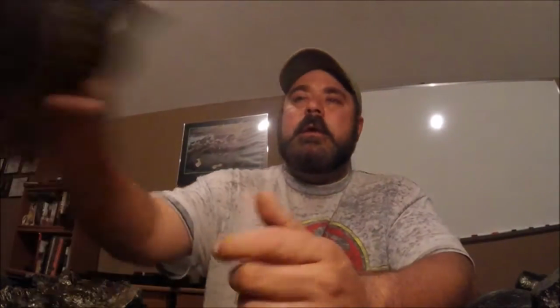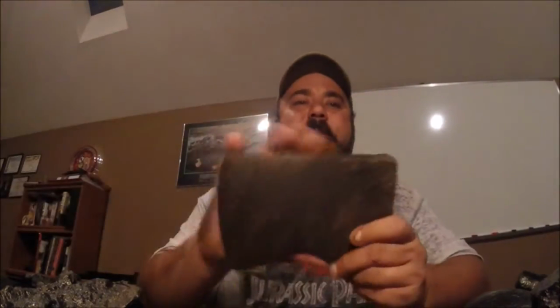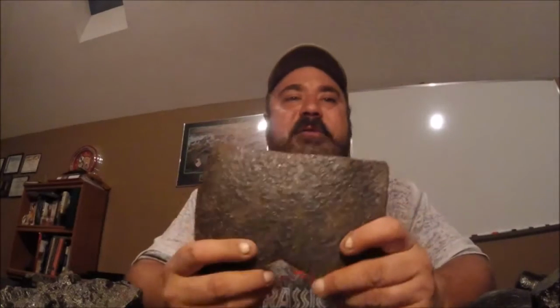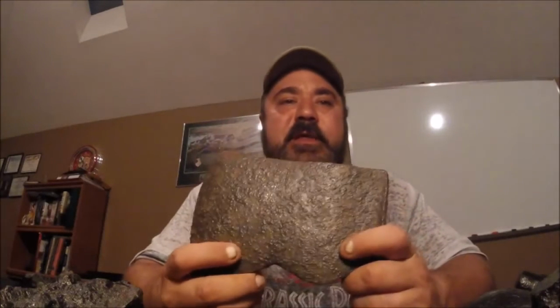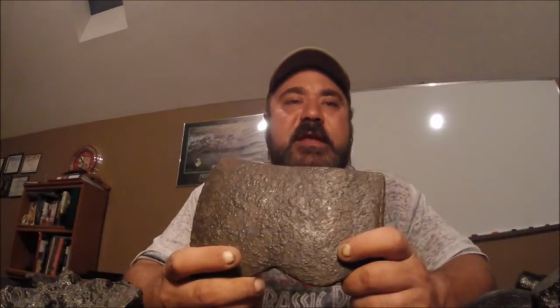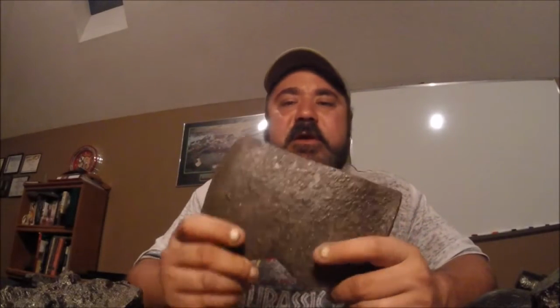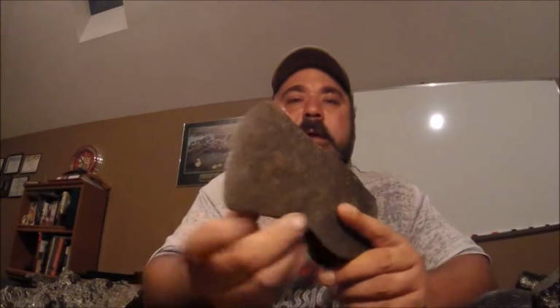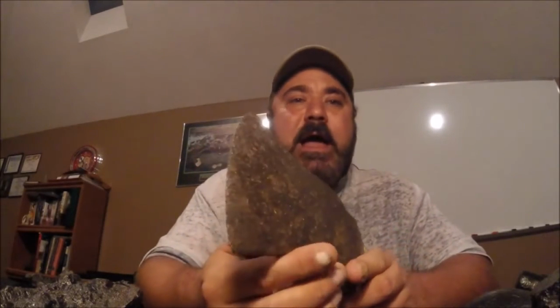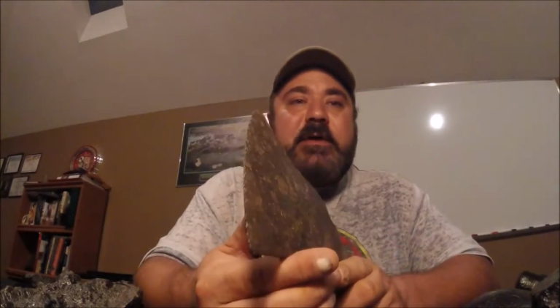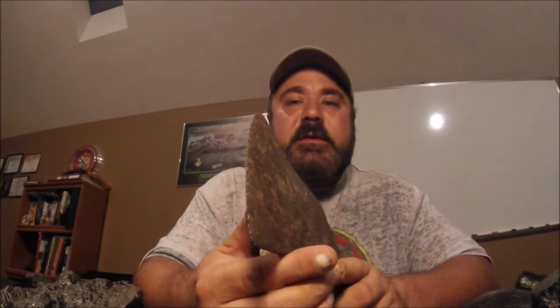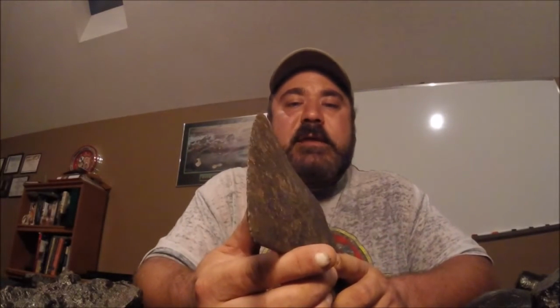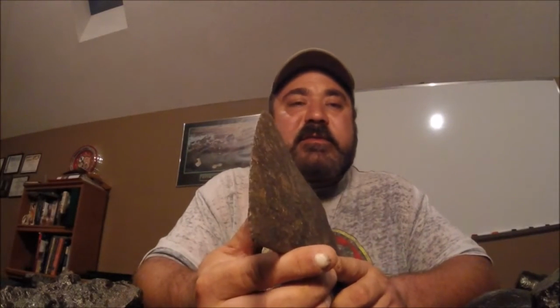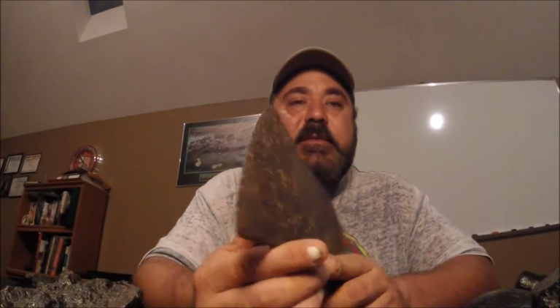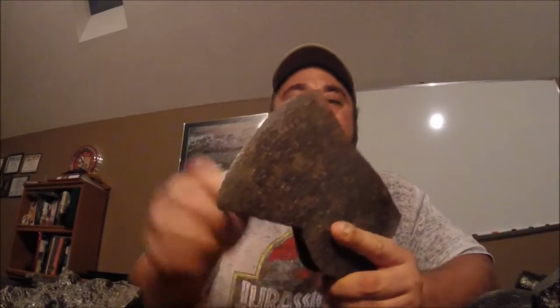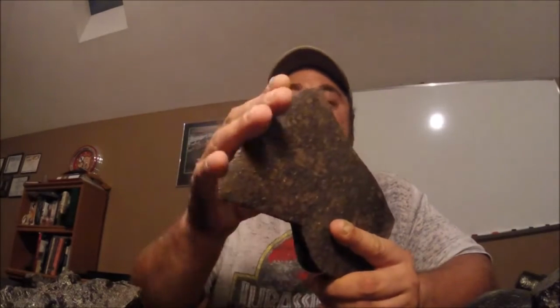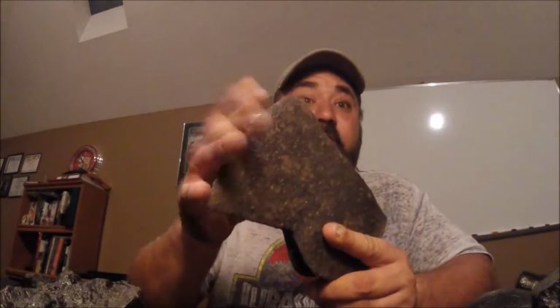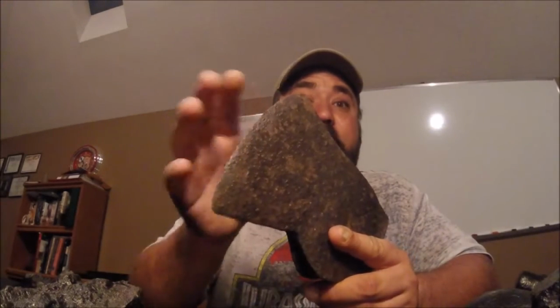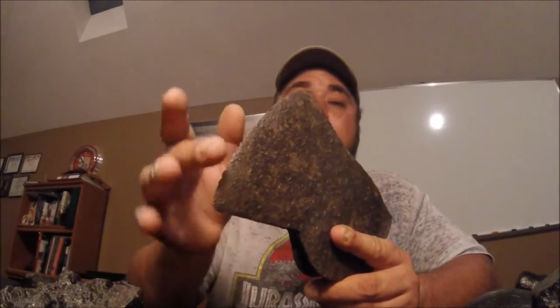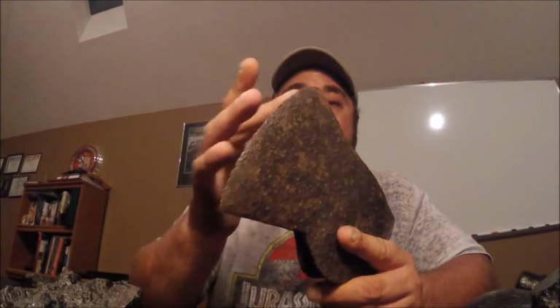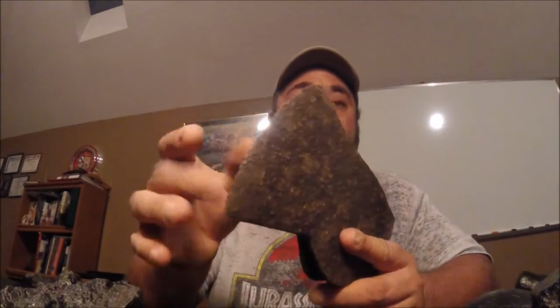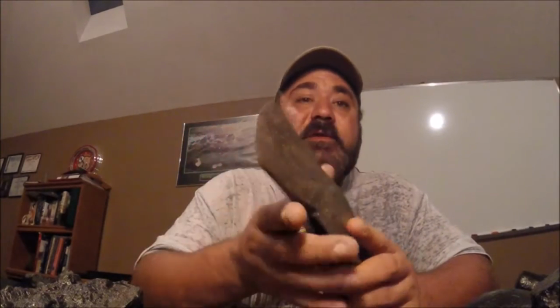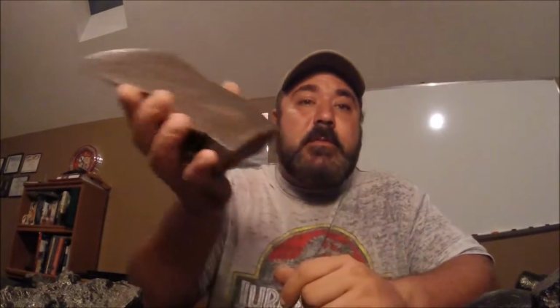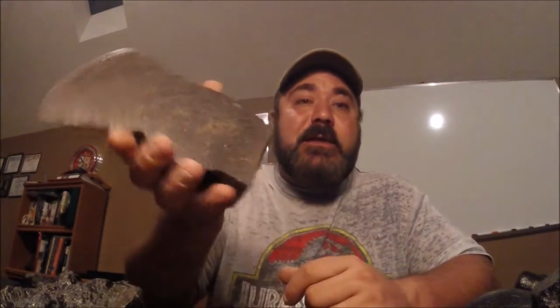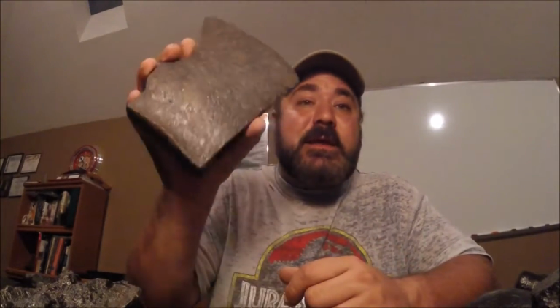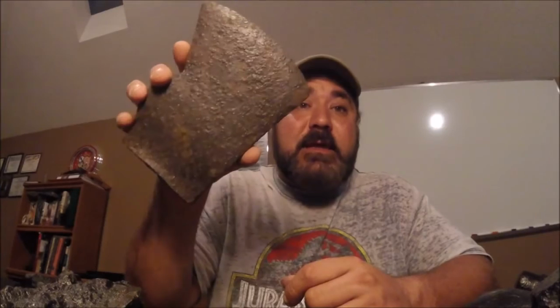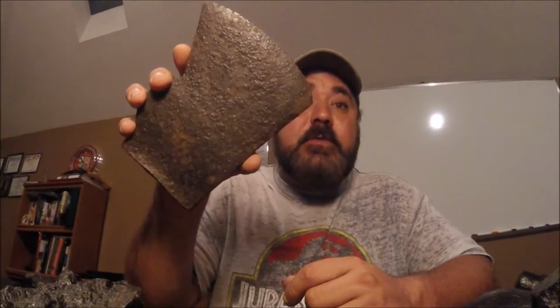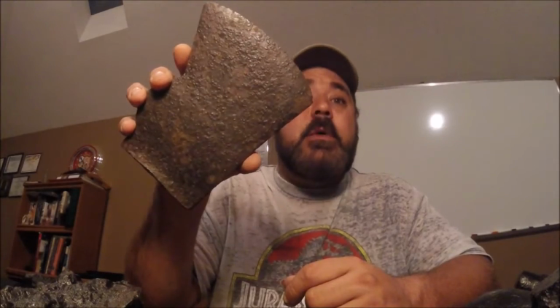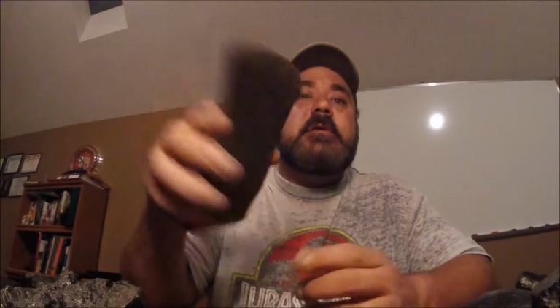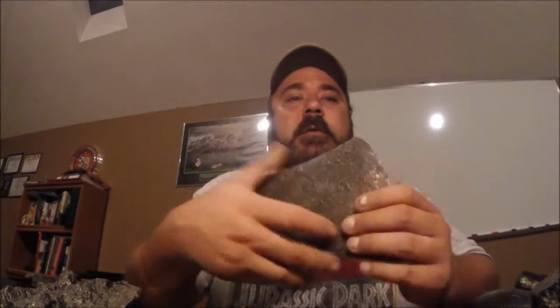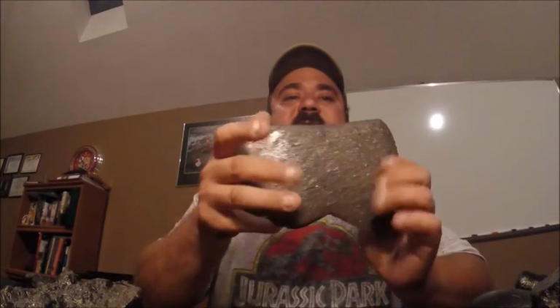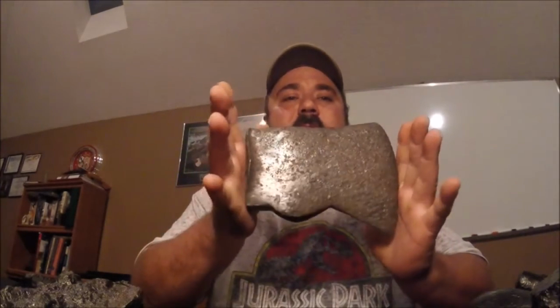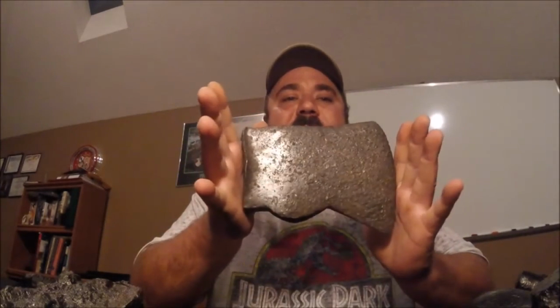Here's a camp axe that everybody just throws against the tree. Now that this is stabilized, it's sharp as can be — I bet I could sharpen it, put a handle on it, and reuse it if I wanted to. But that's a Civil War camp axe and I think it's cool.